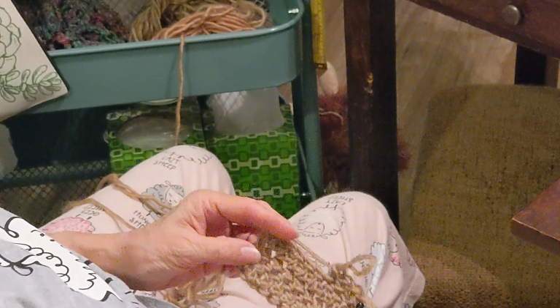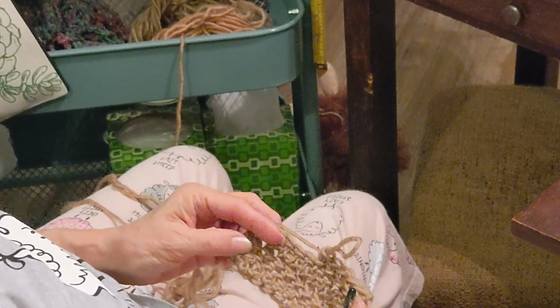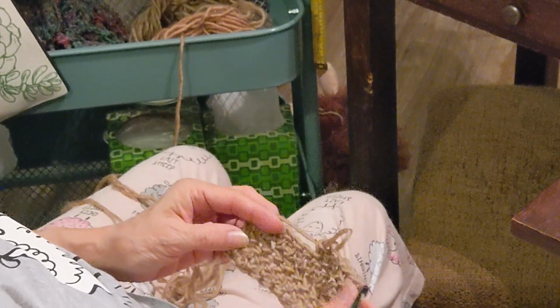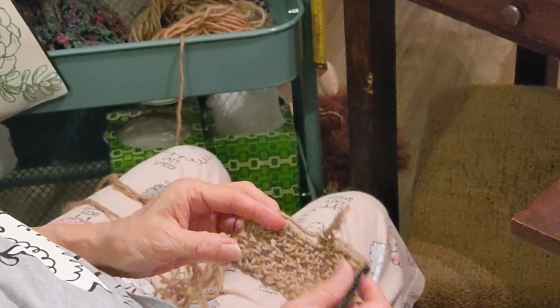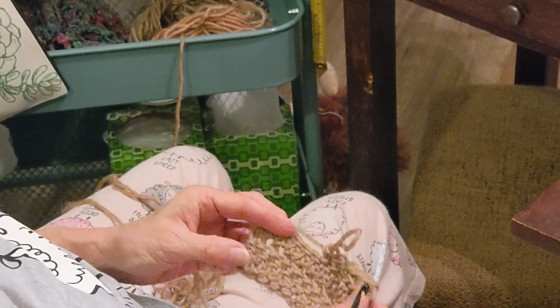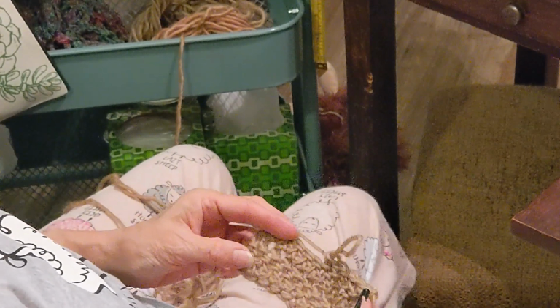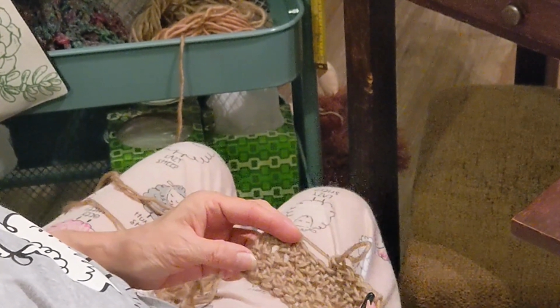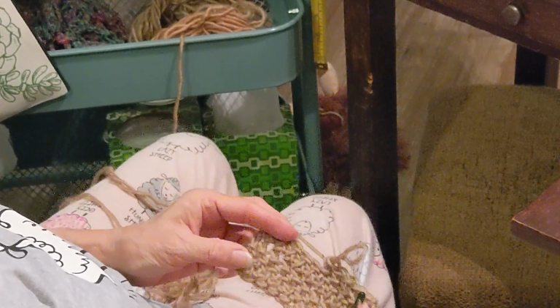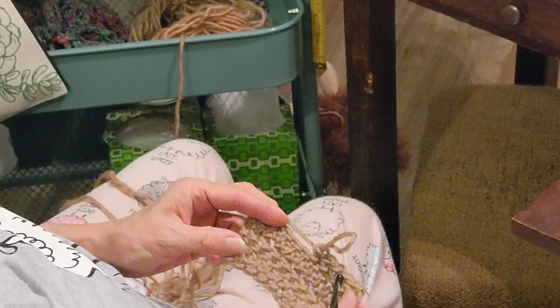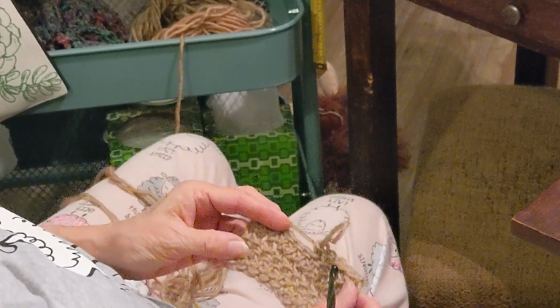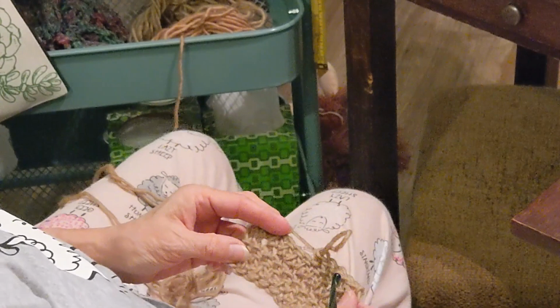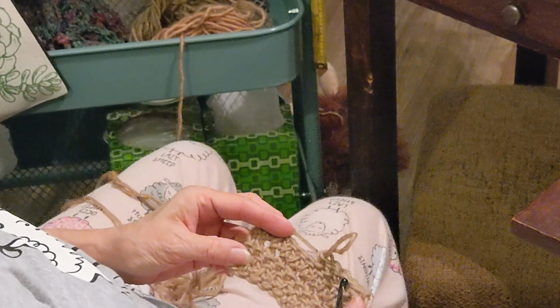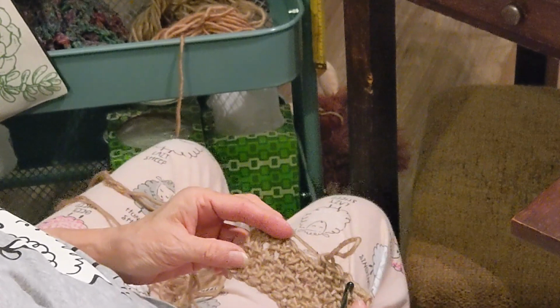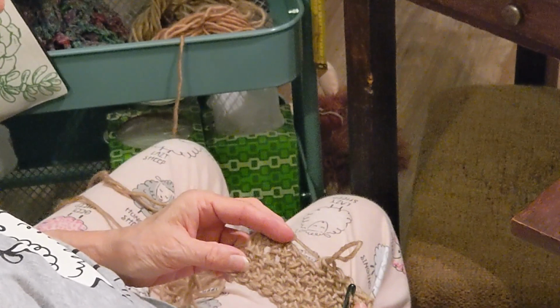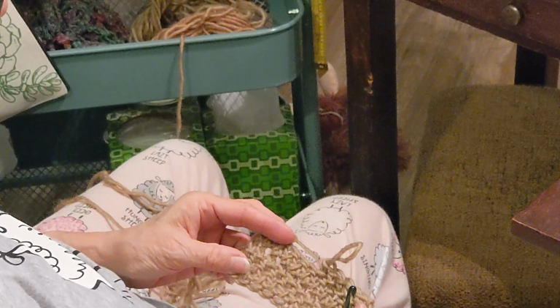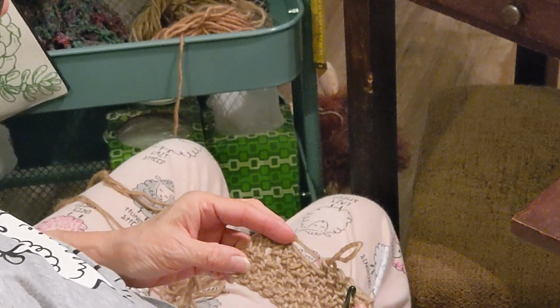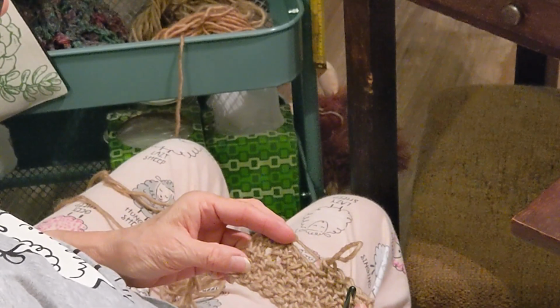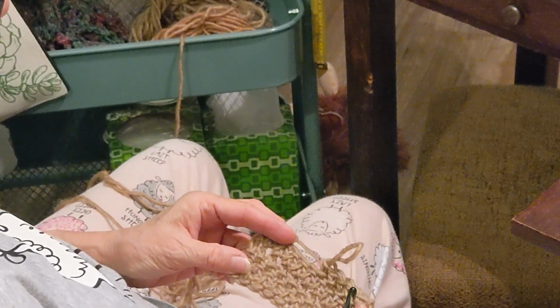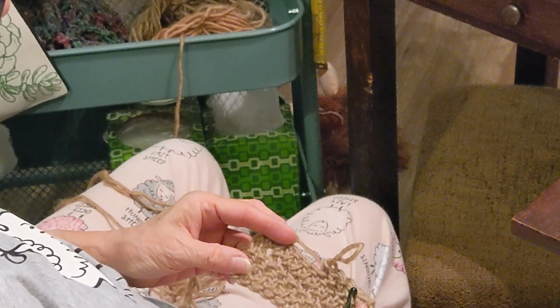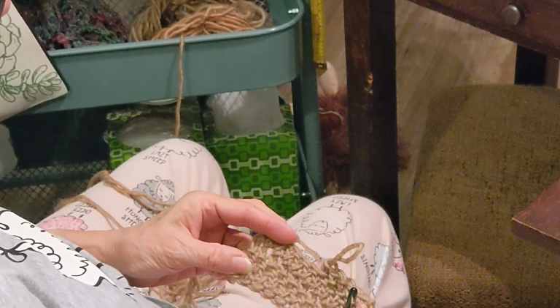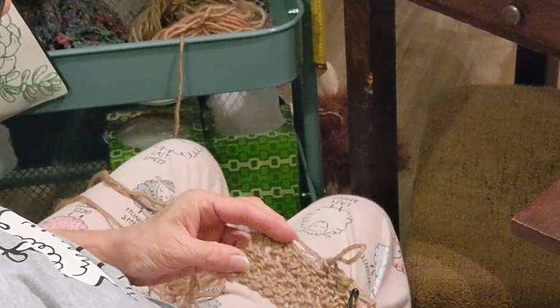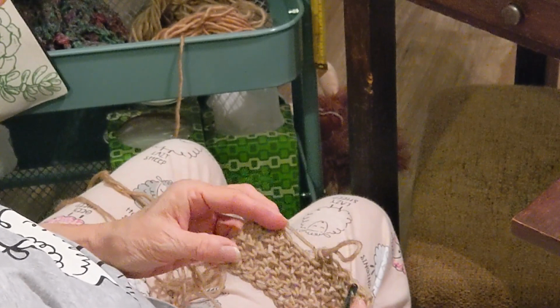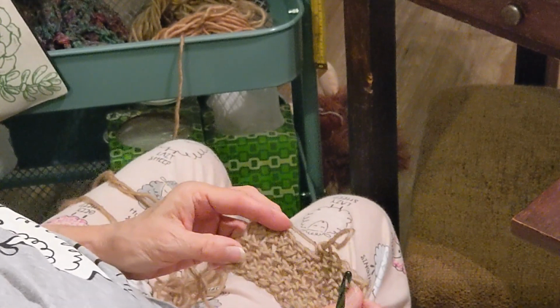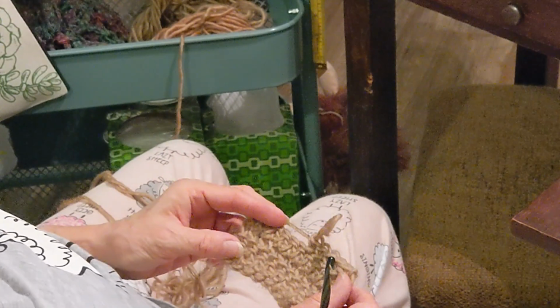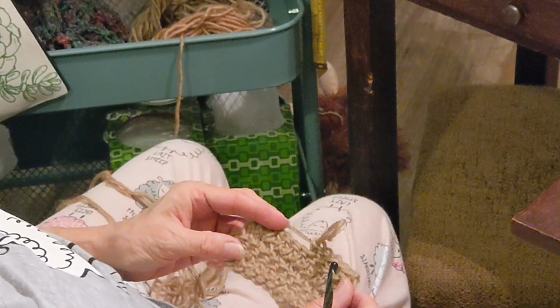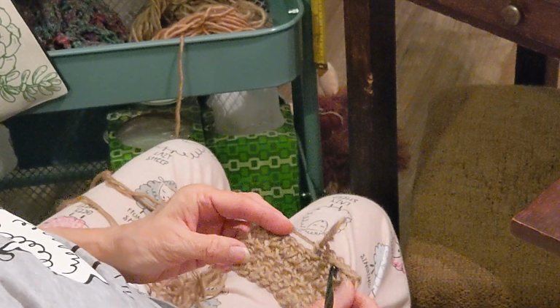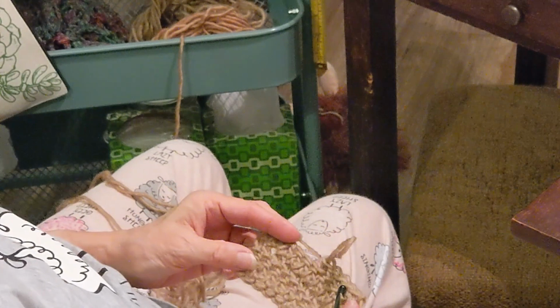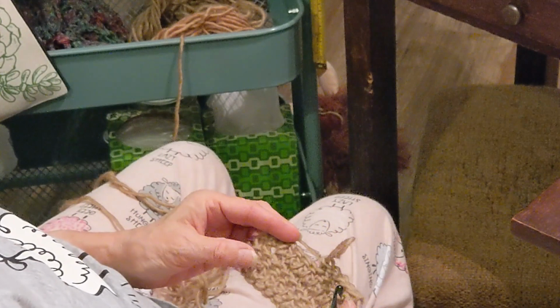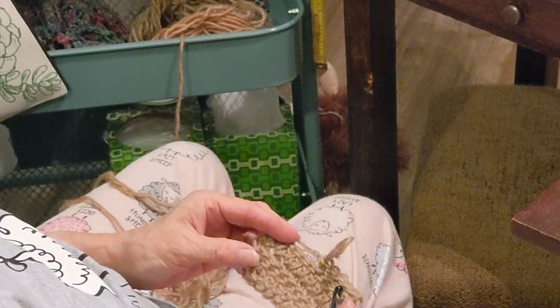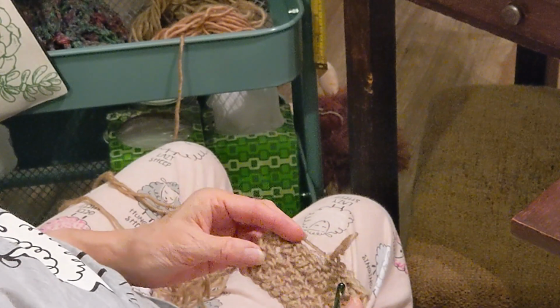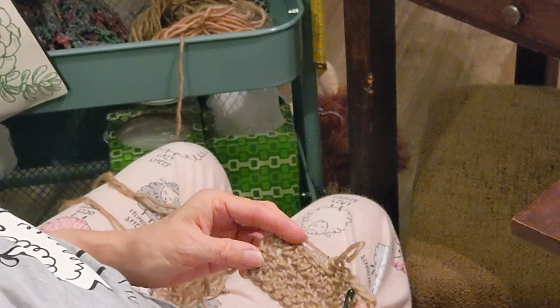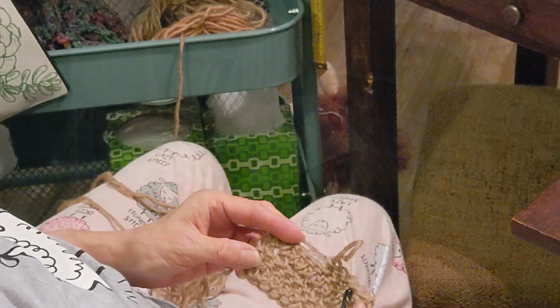So there's a few minutes in the knittery today. I enjoyed it and I hope you did too. Thank you for watching.